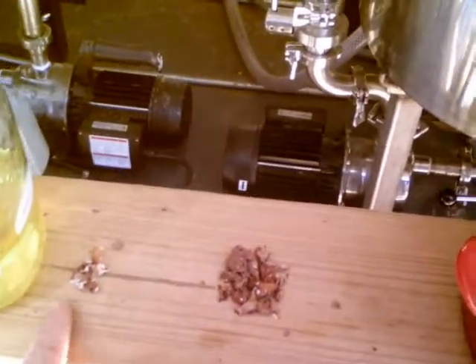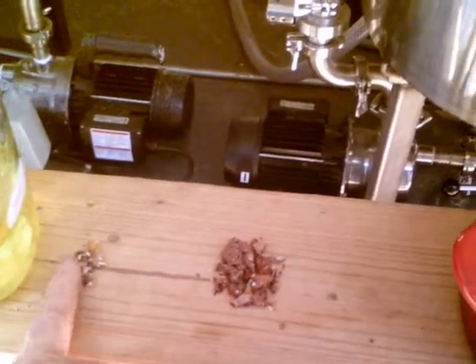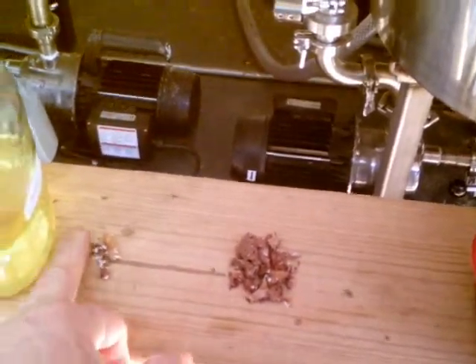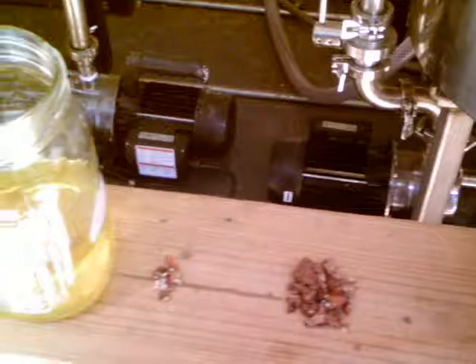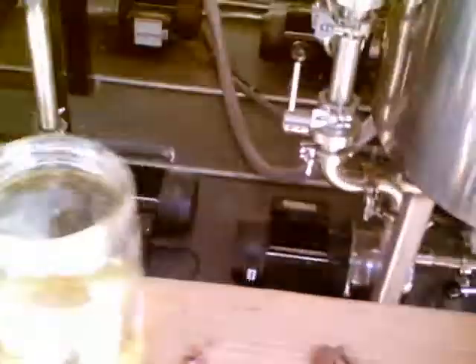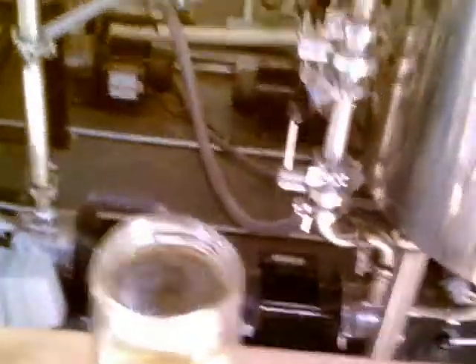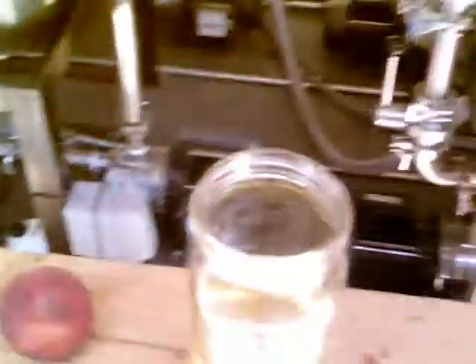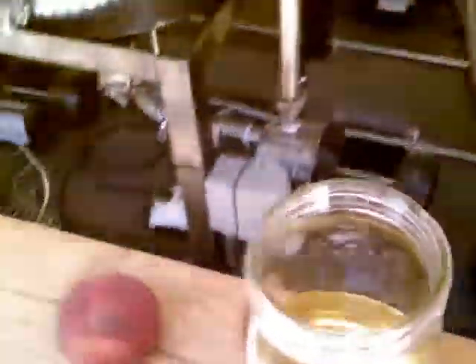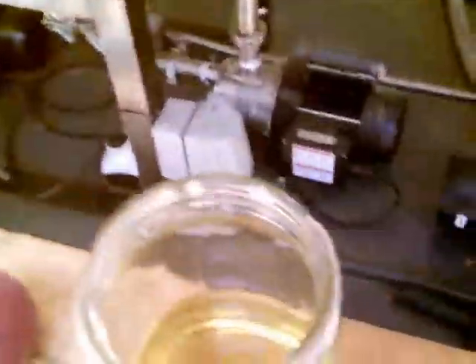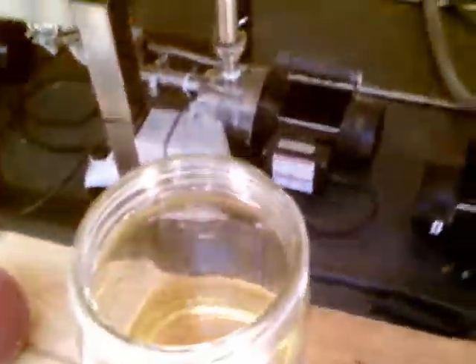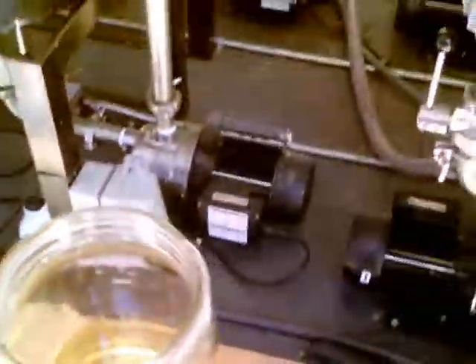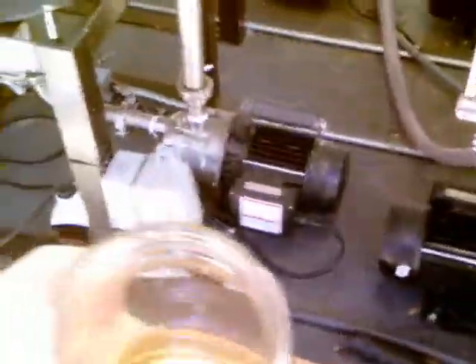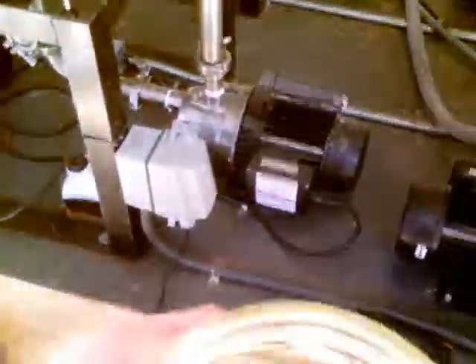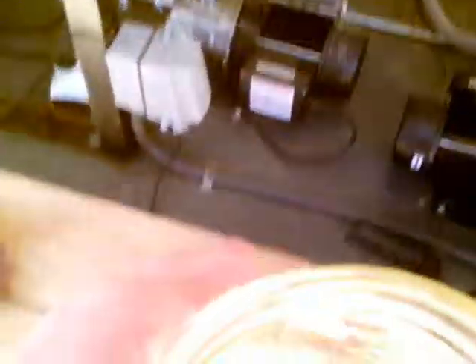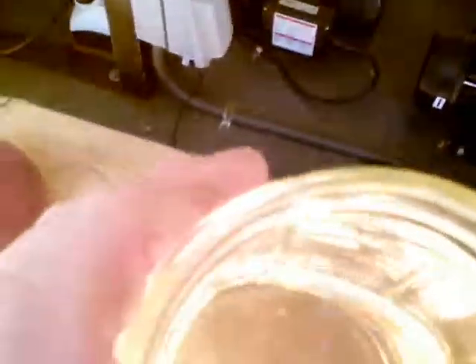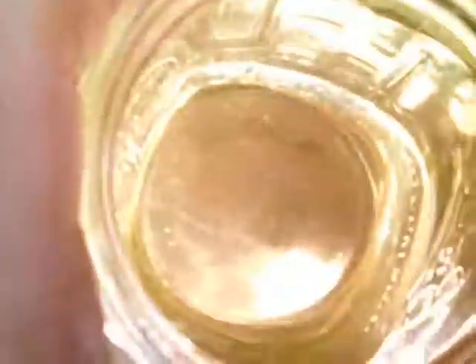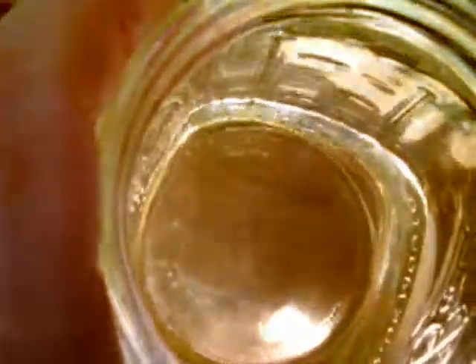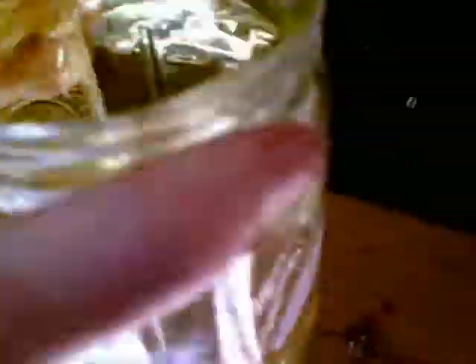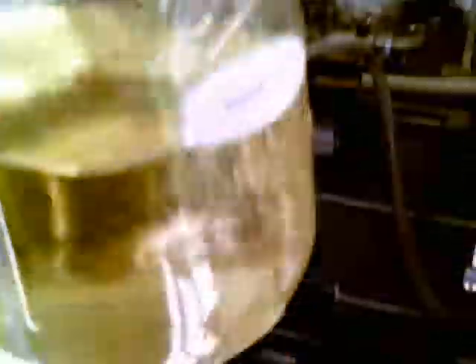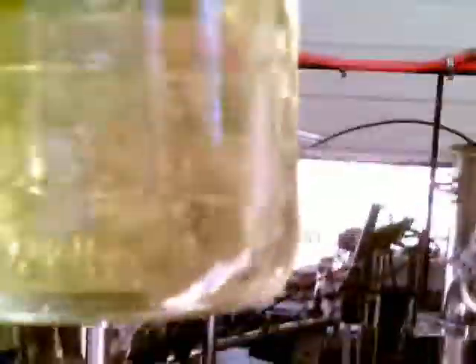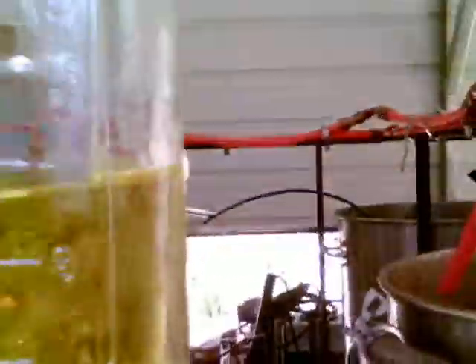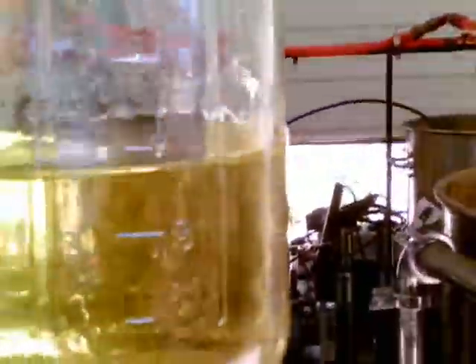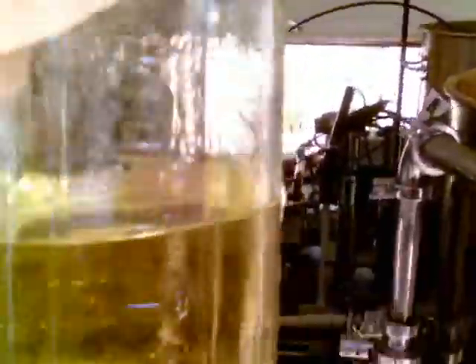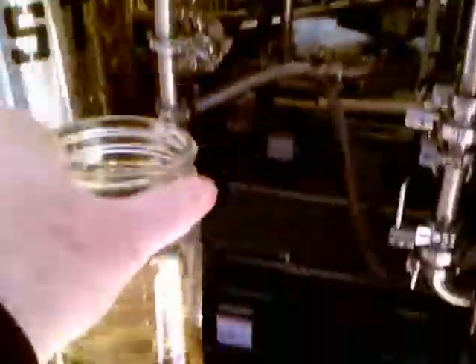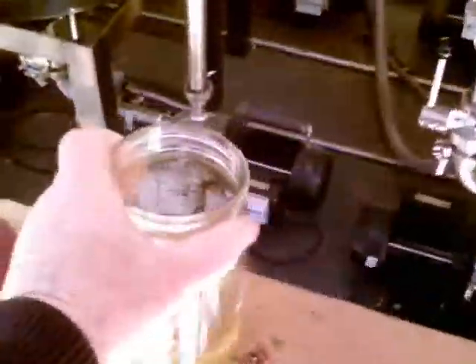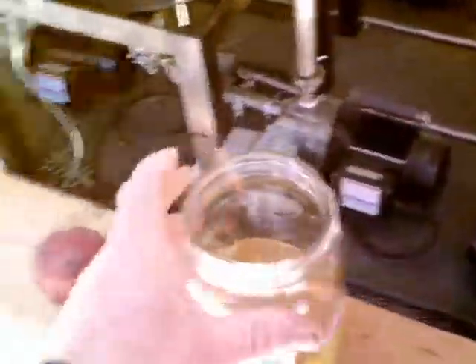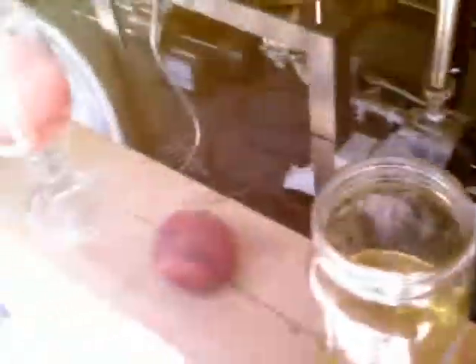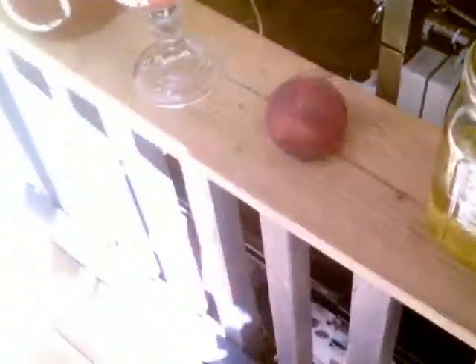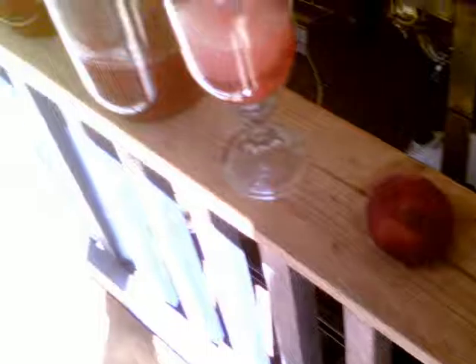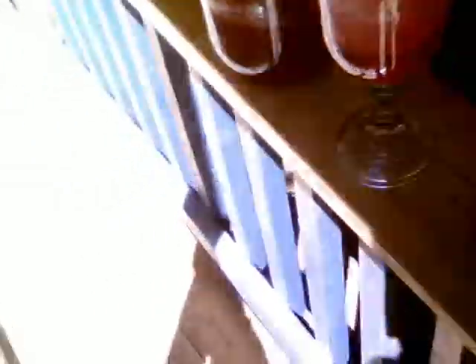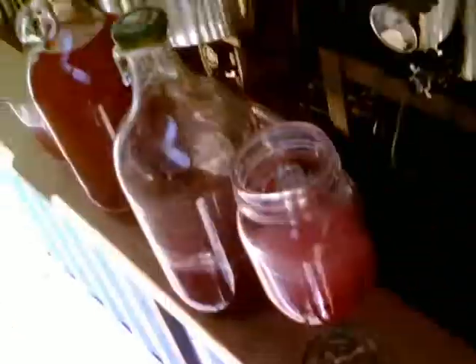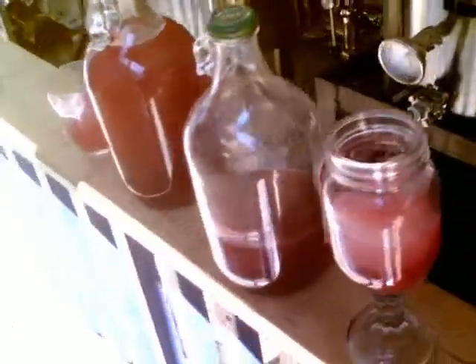We have the crushed nut here that we put through the cold press, and here is your oil — that's the oil that came out of the almond.